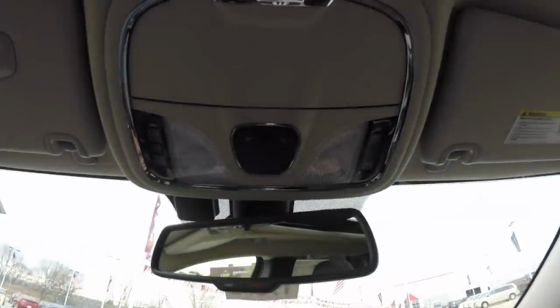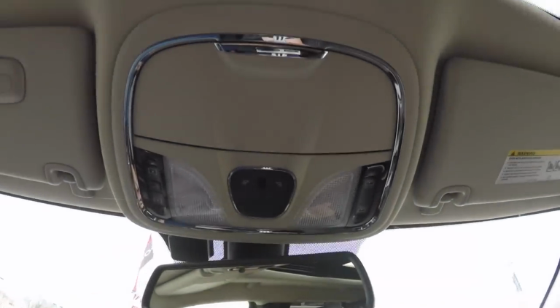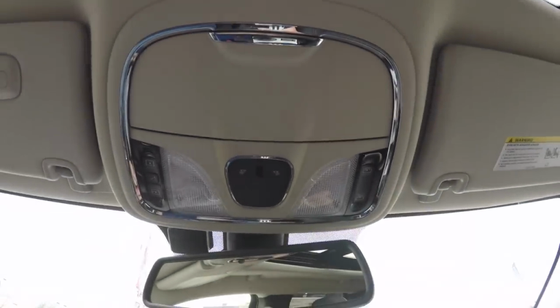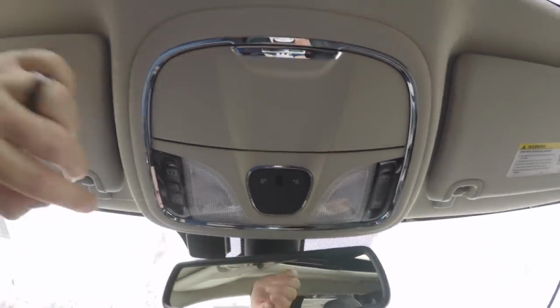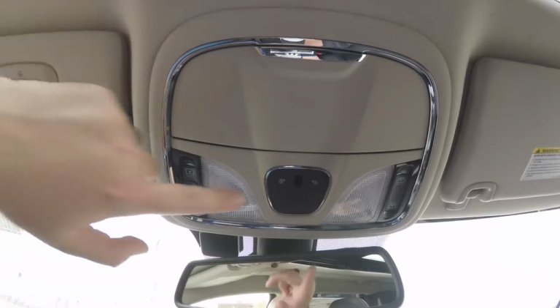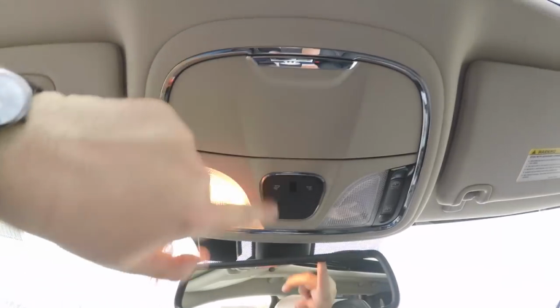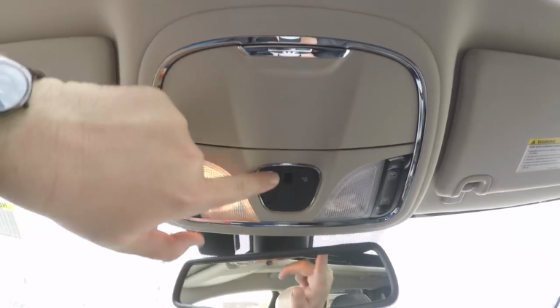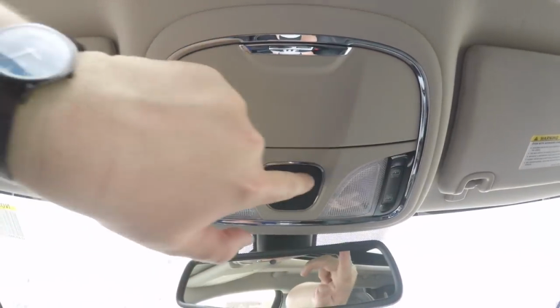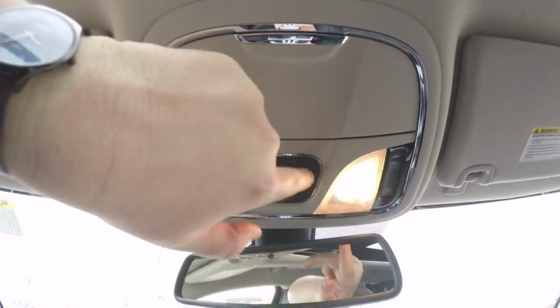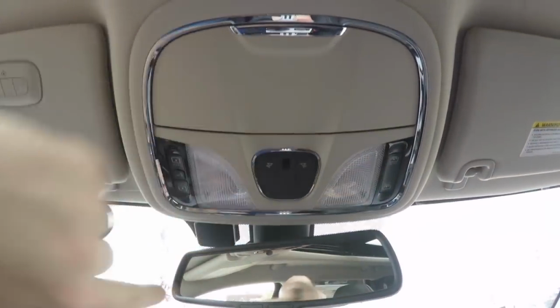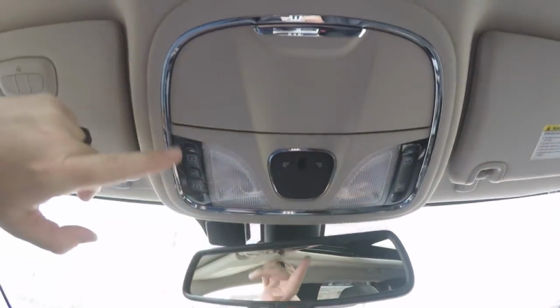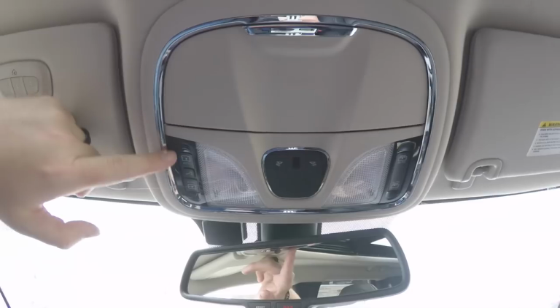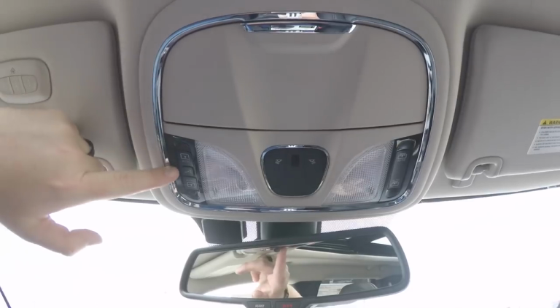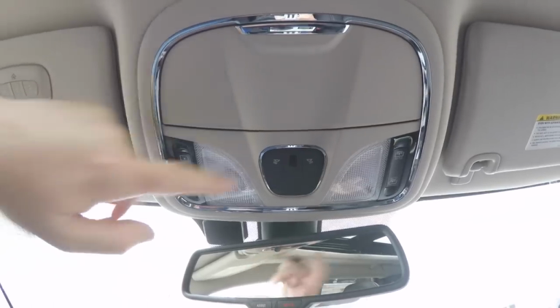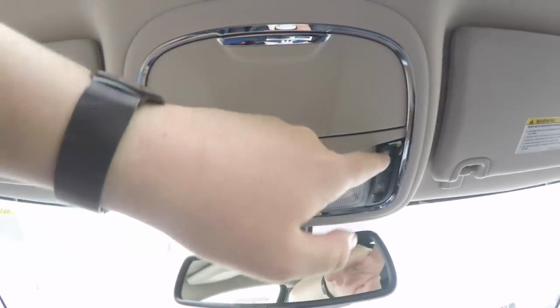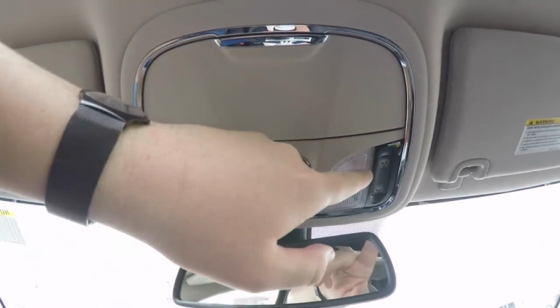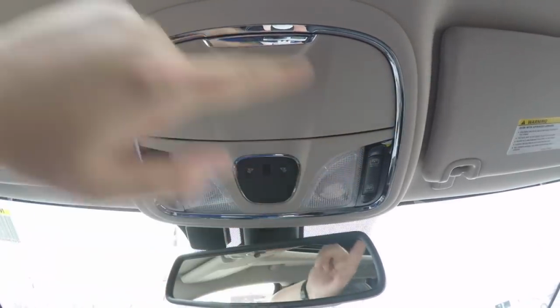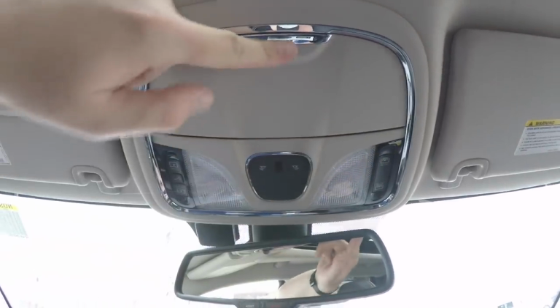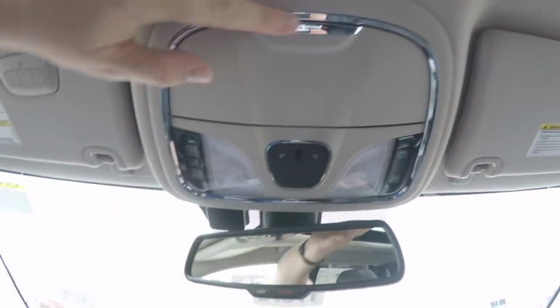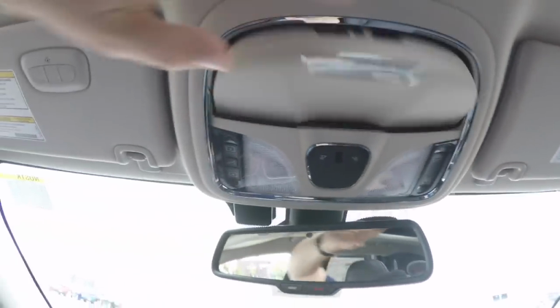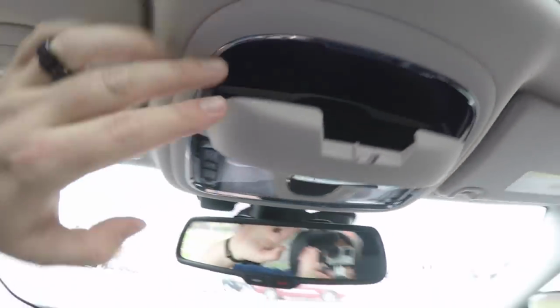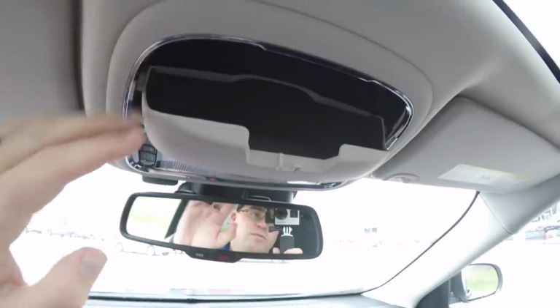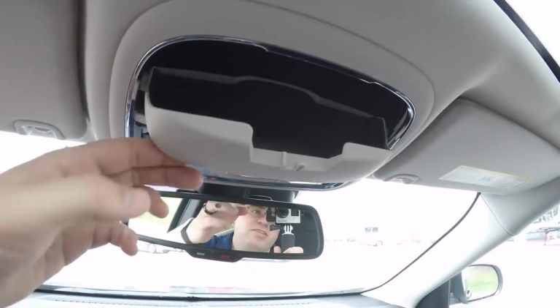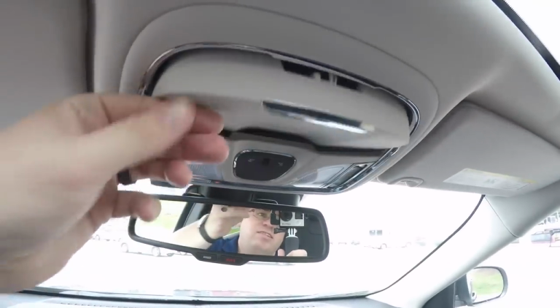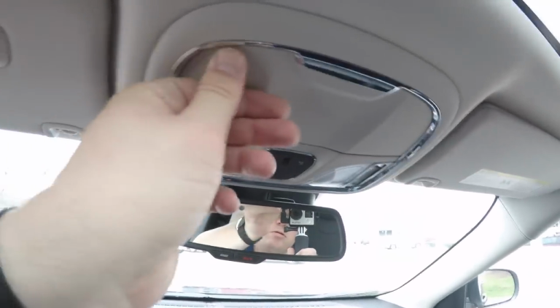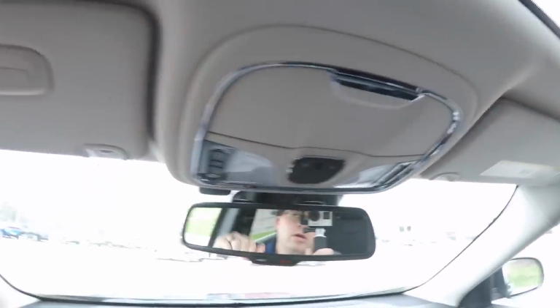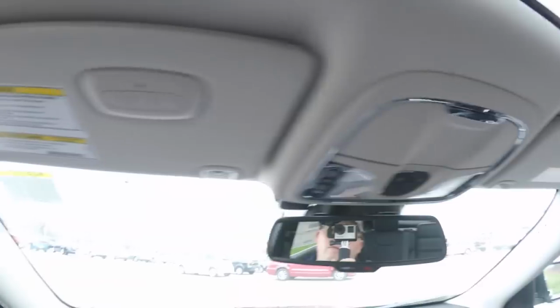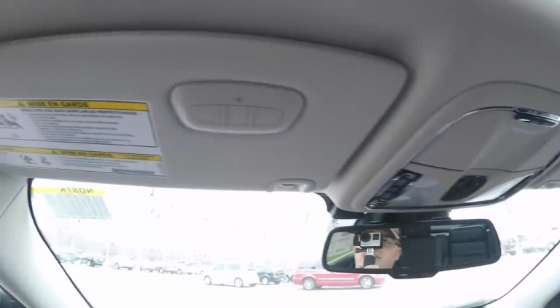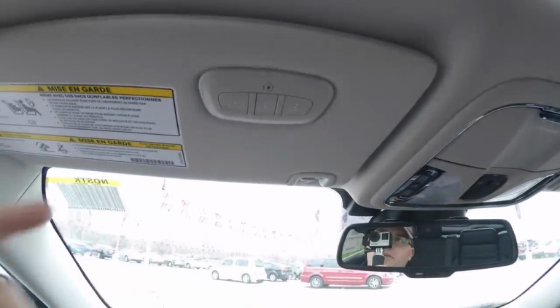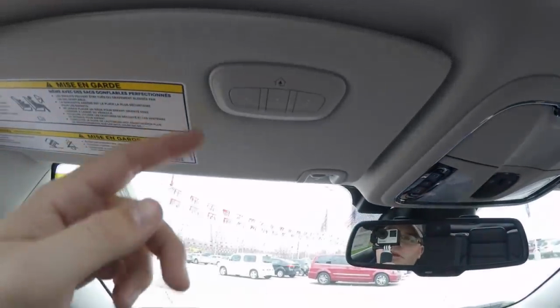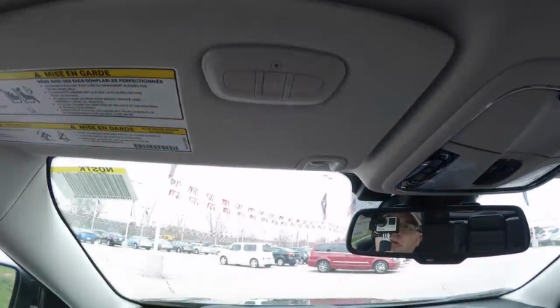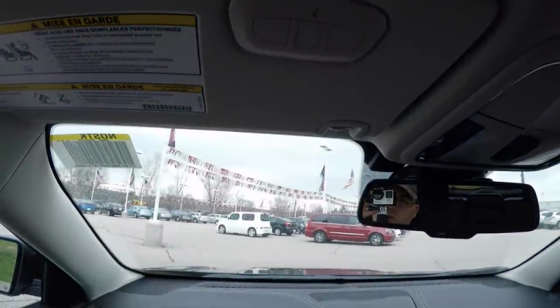Looking overhead, you have overhead reading lights, panorama glass control and shade control, as well as an integrated sunglasses holder. On the driver side sun visor you have your HomeLink universal garage door opener.